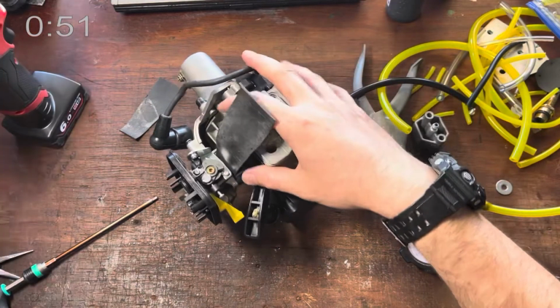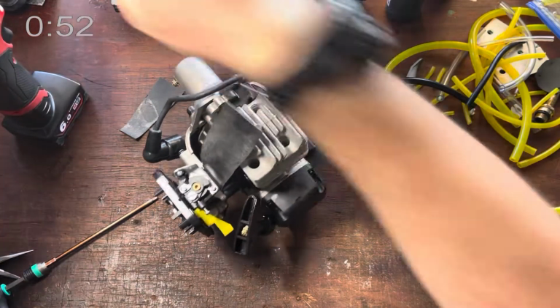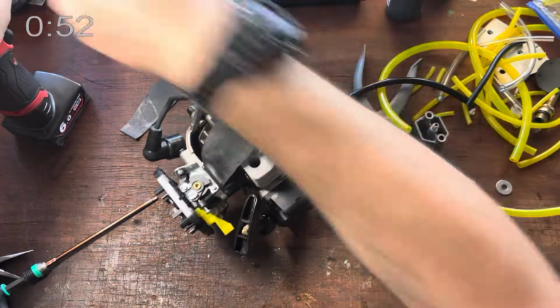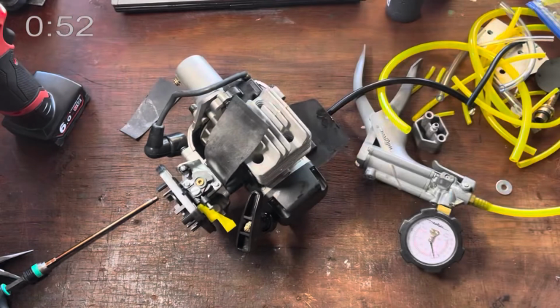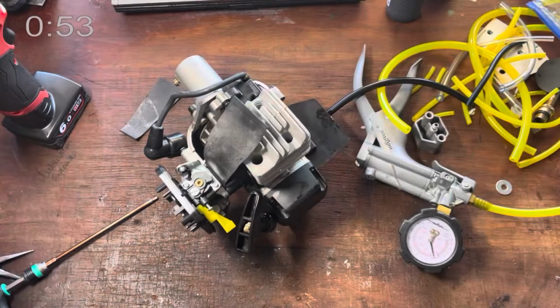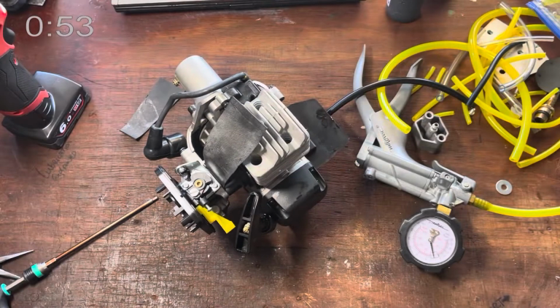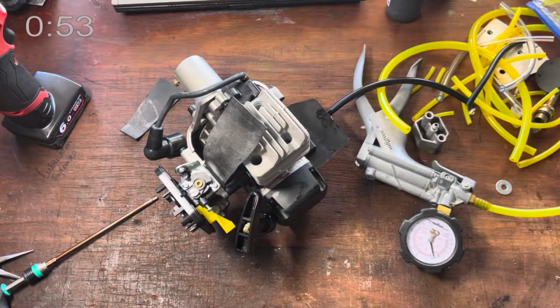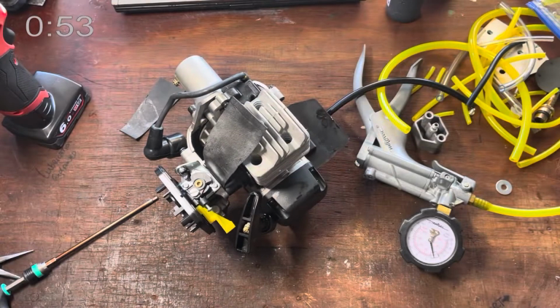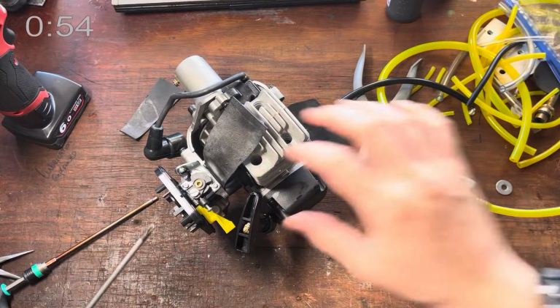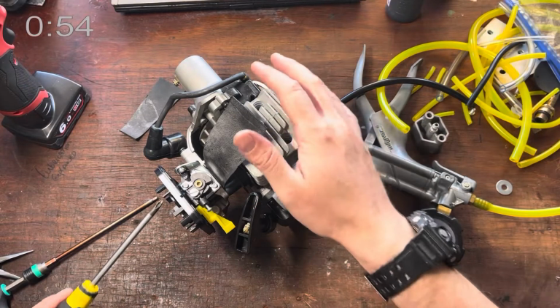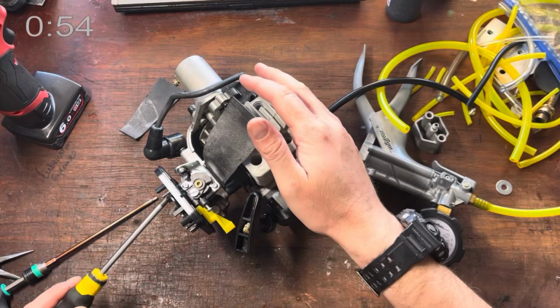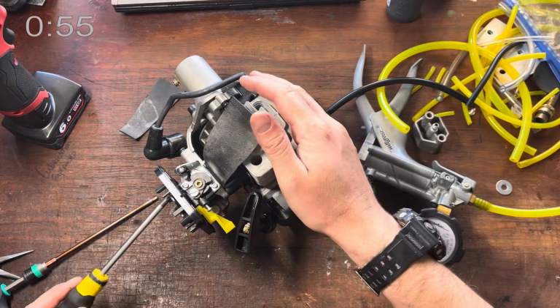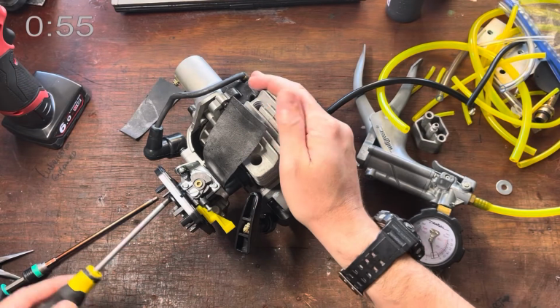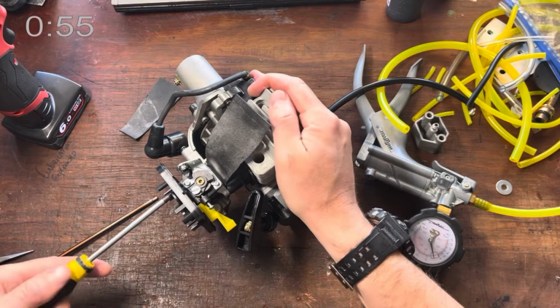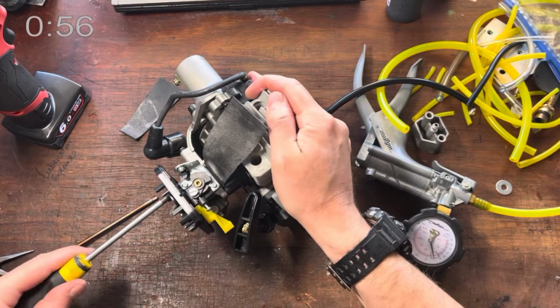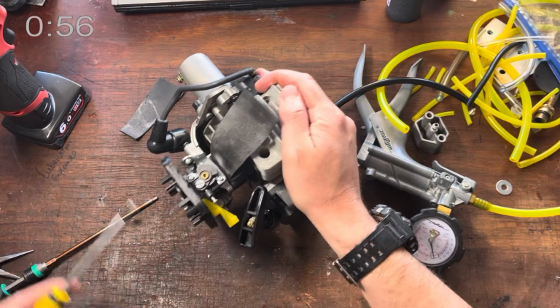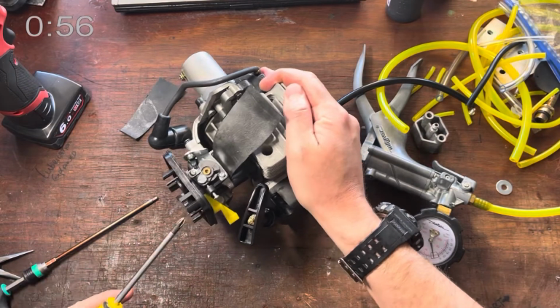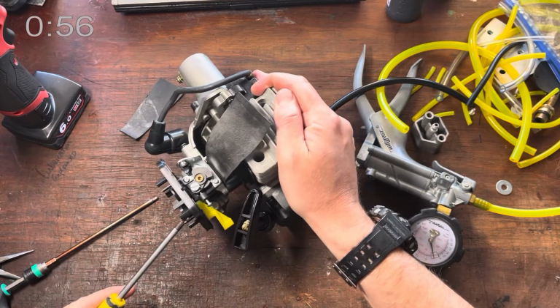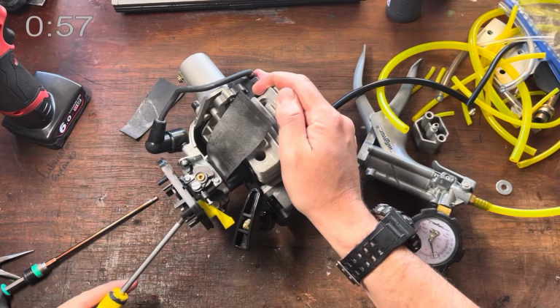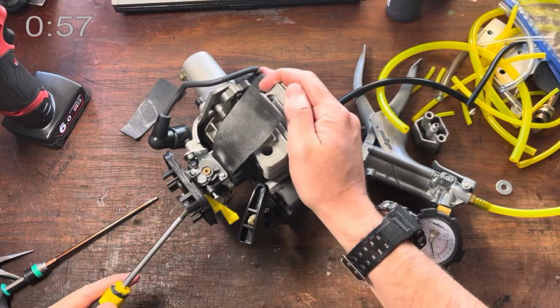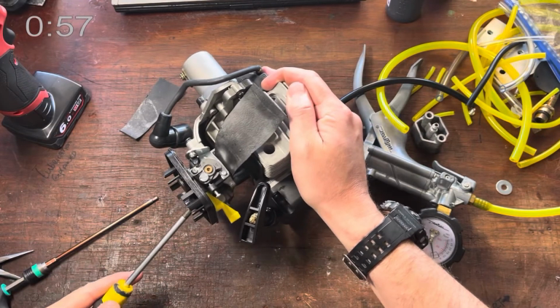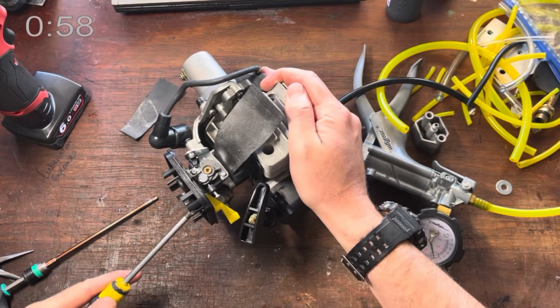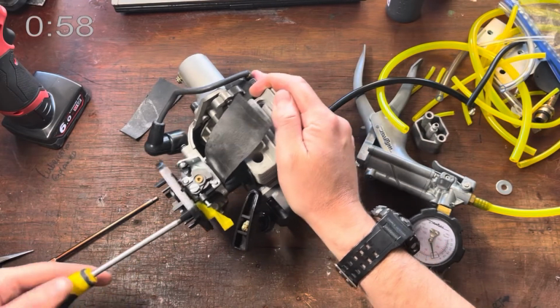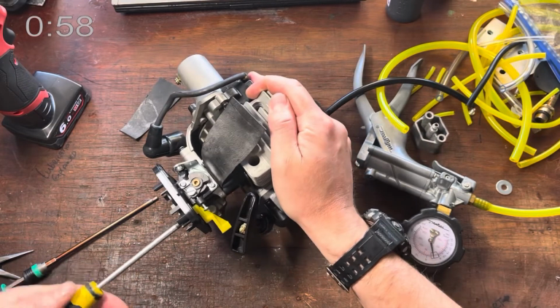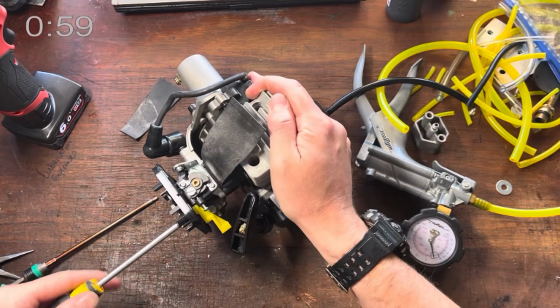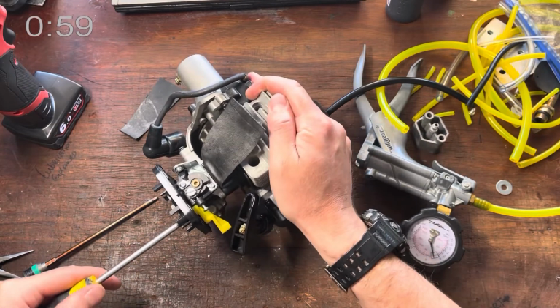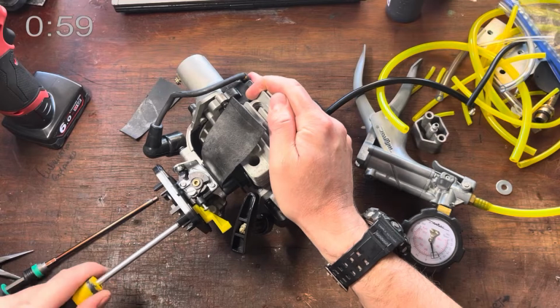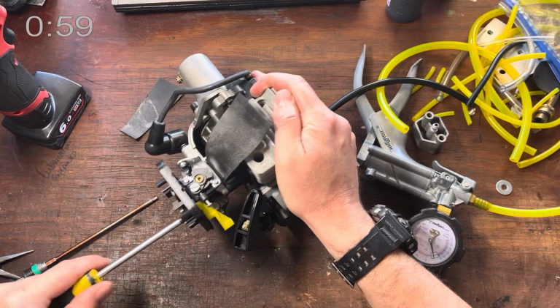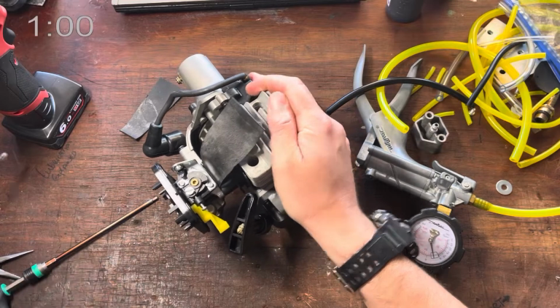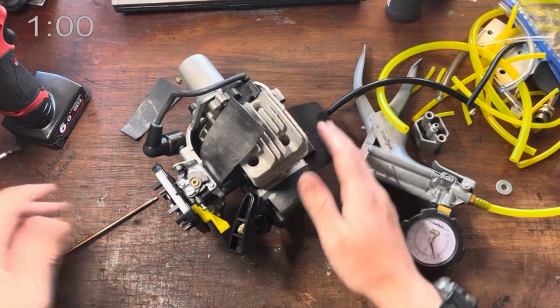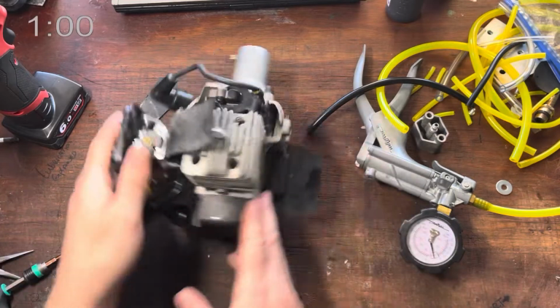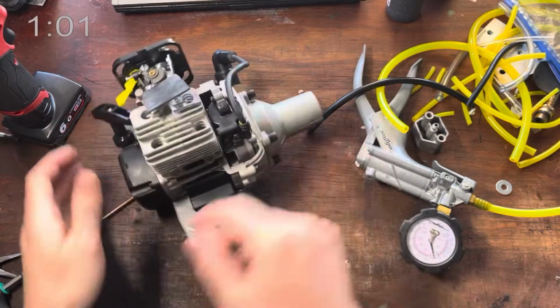We'll just finish off with a screwdriver. We just want snug — we don't want over-tight. This is rubber in a tube, so it will compress.